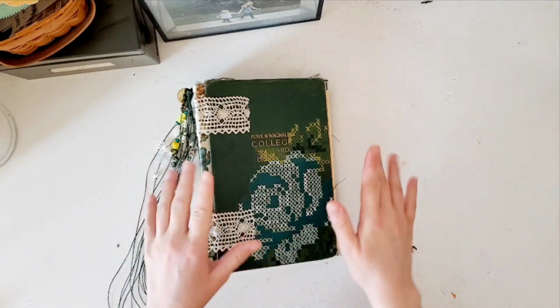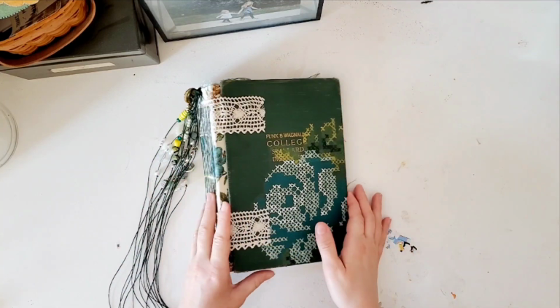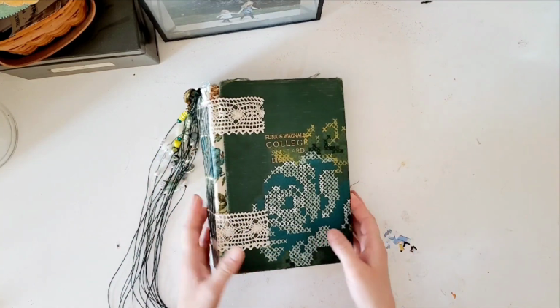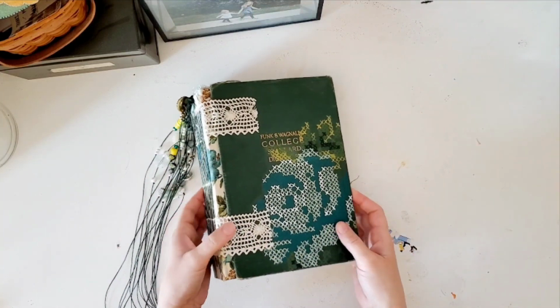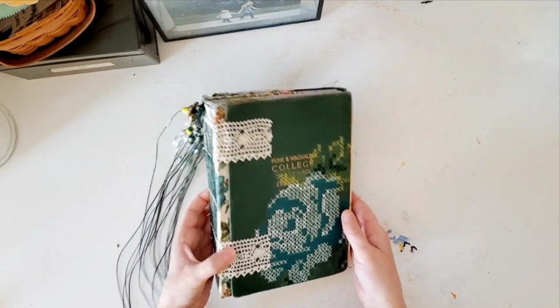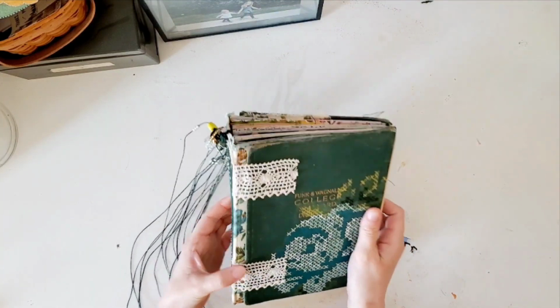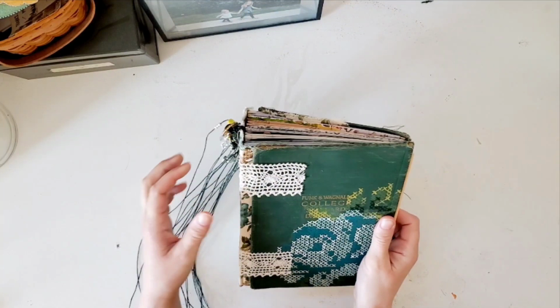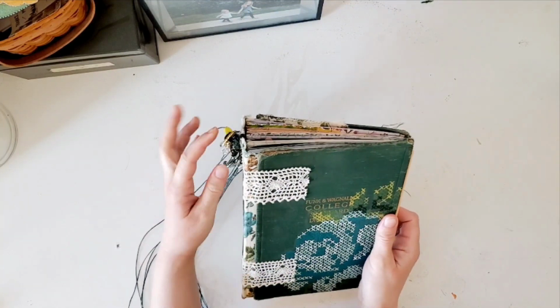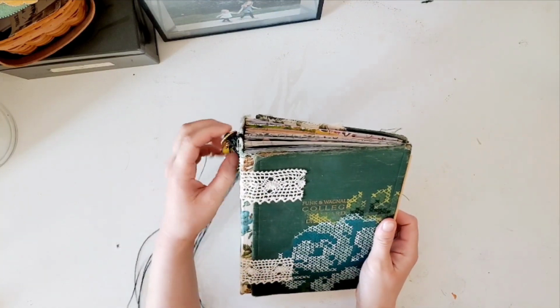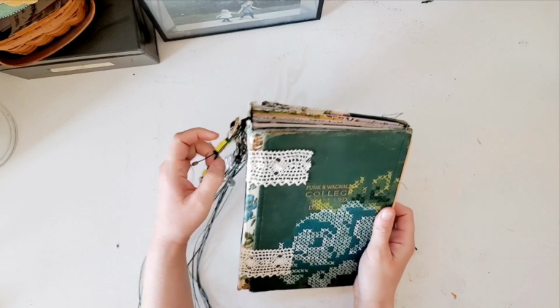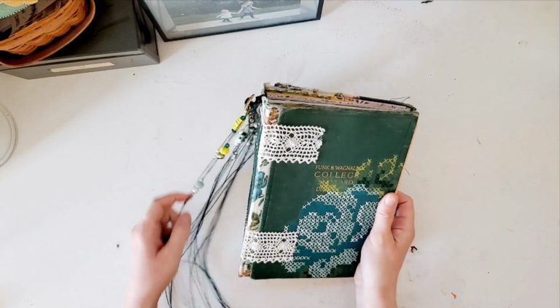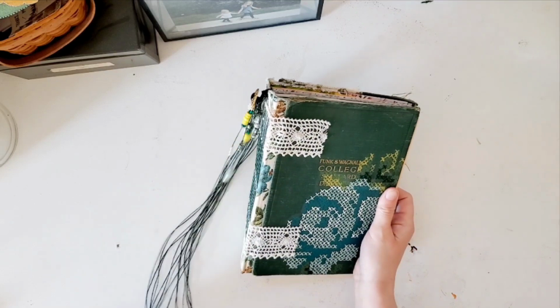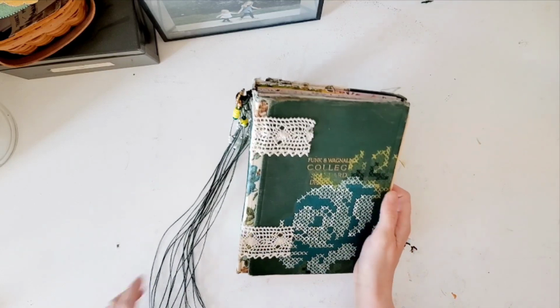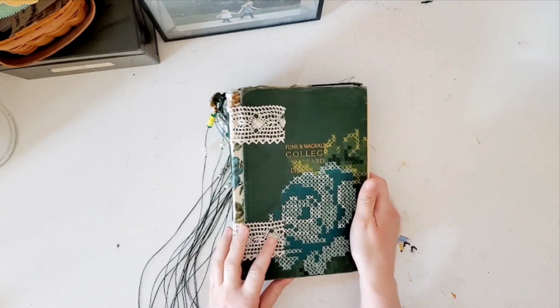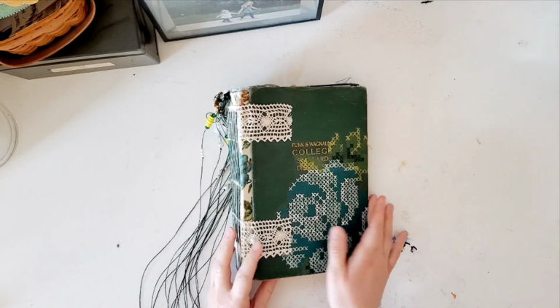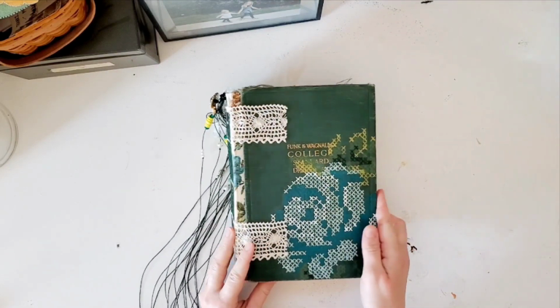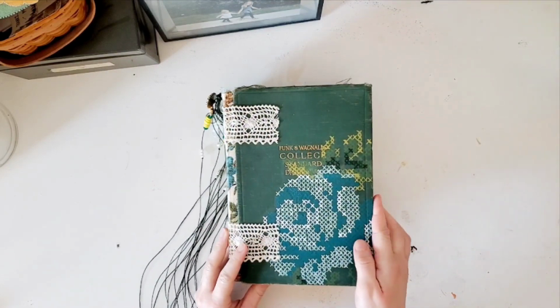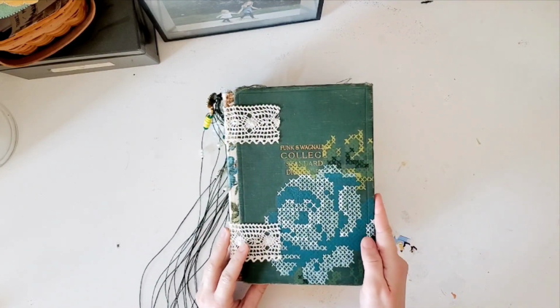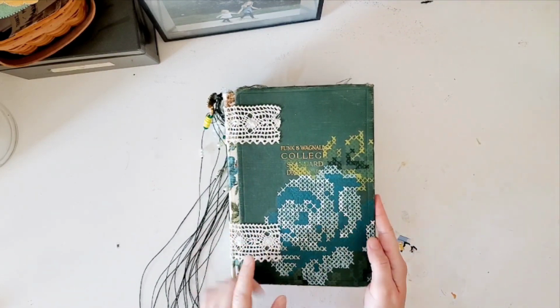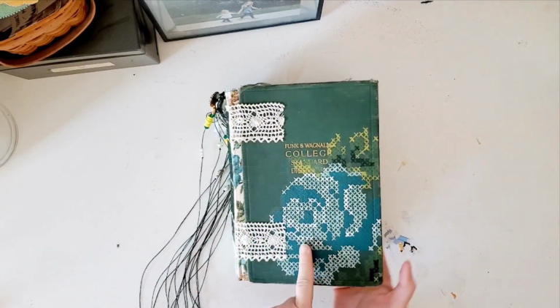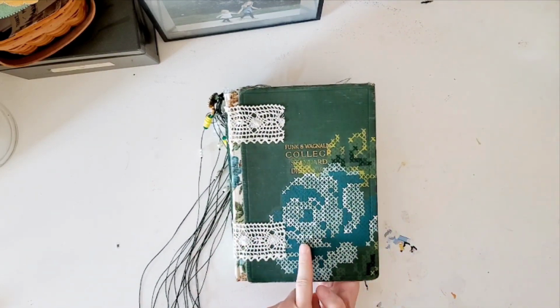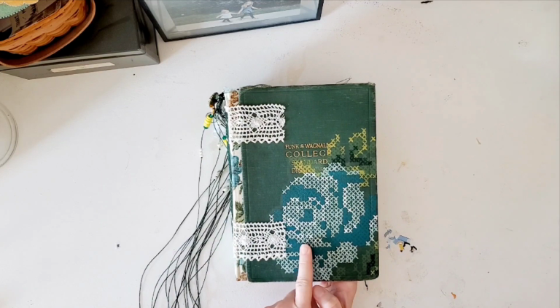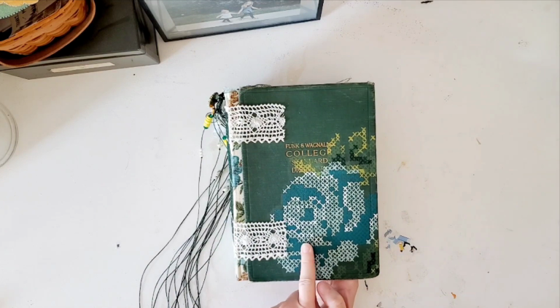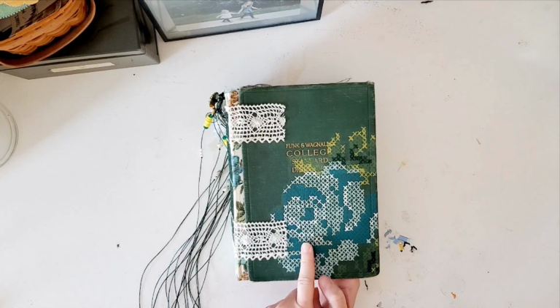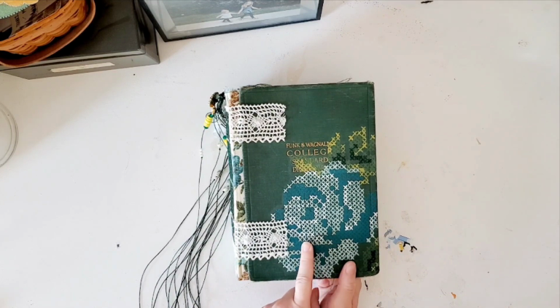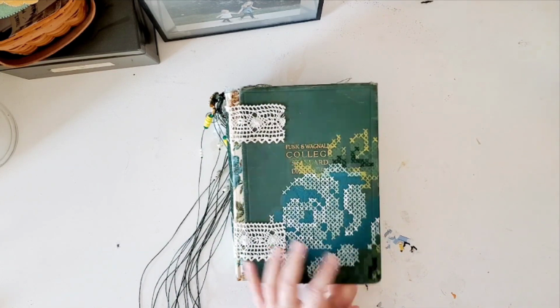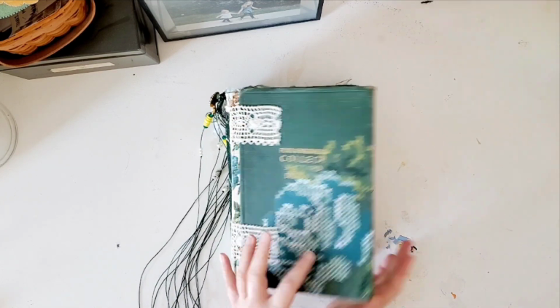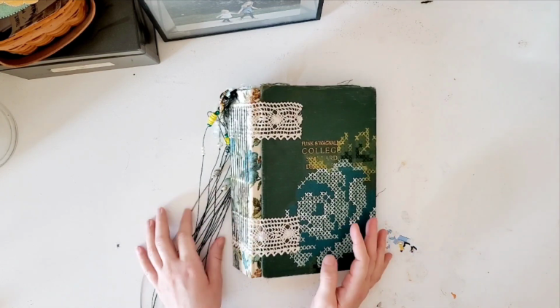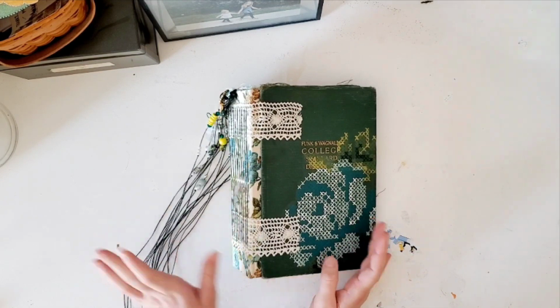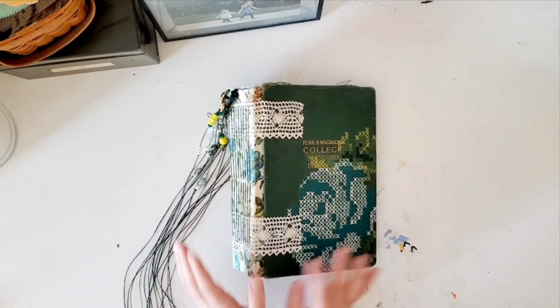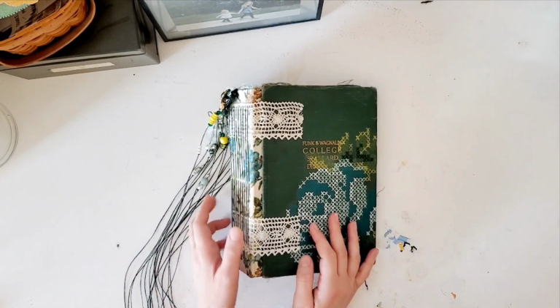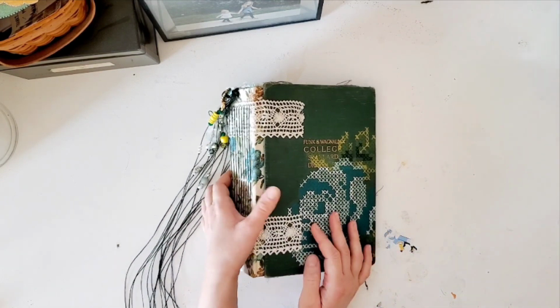Hi everyone. I'm here today to share my new journal that is finally finished. I had shared the painted cross stitch cover already, but now all the insides are done, the charm is done, and it's ready to go.